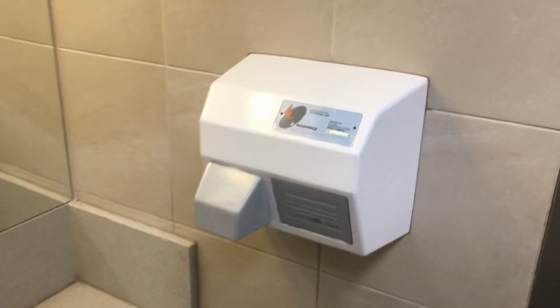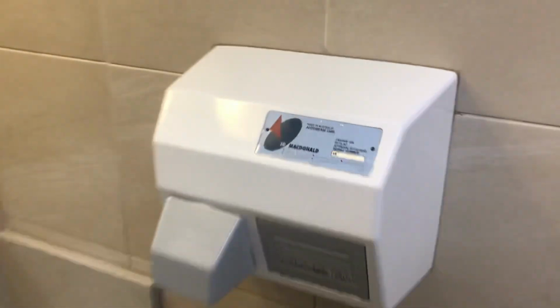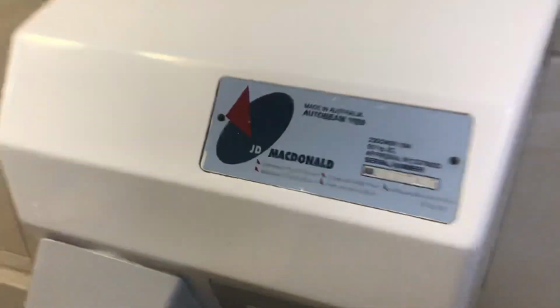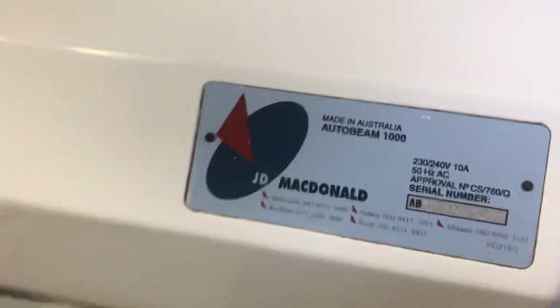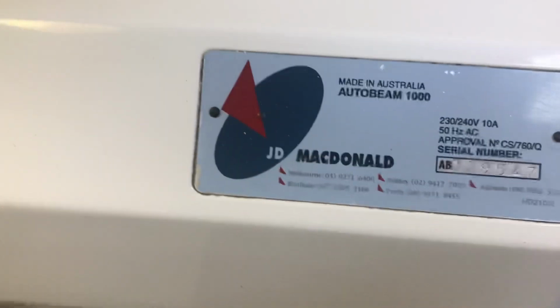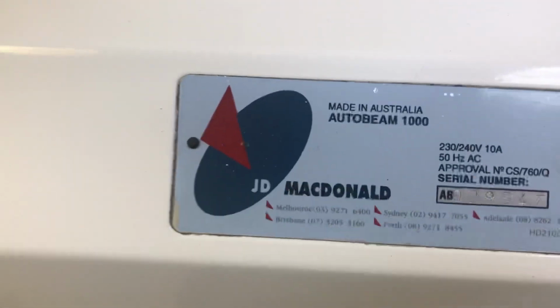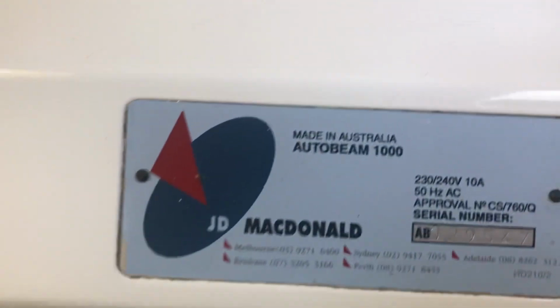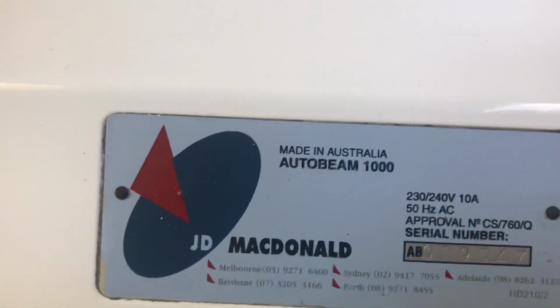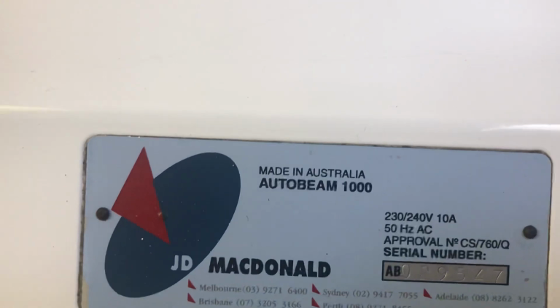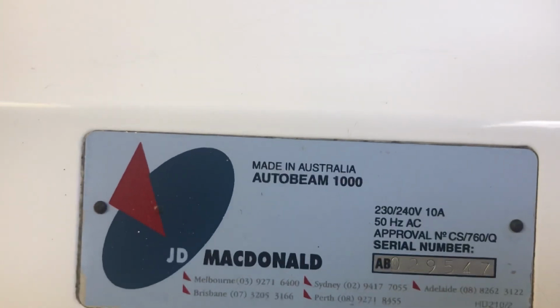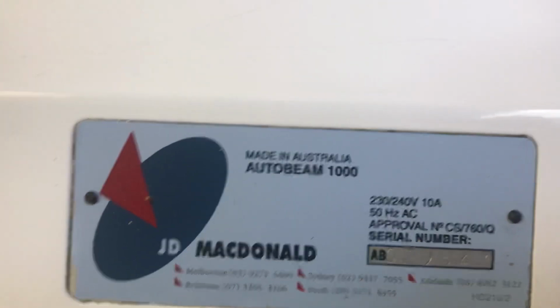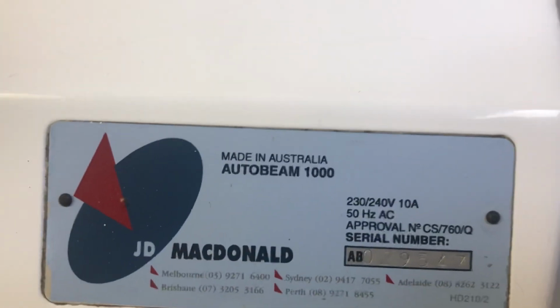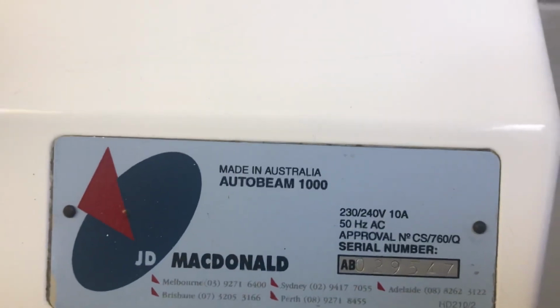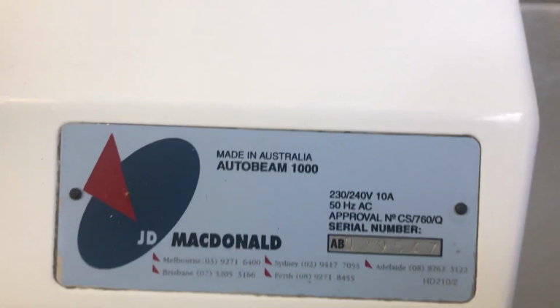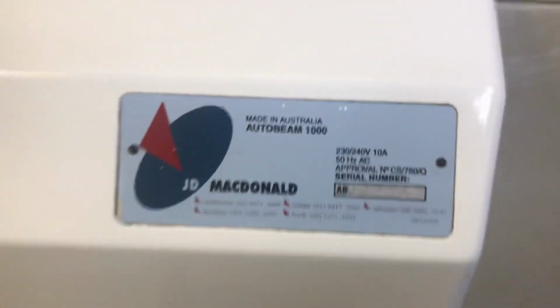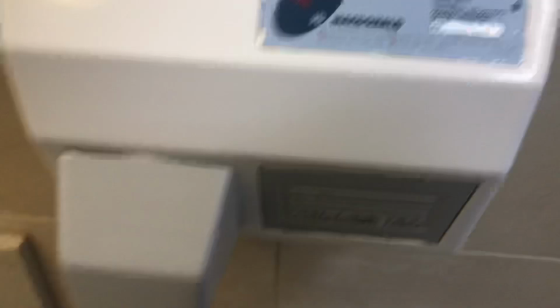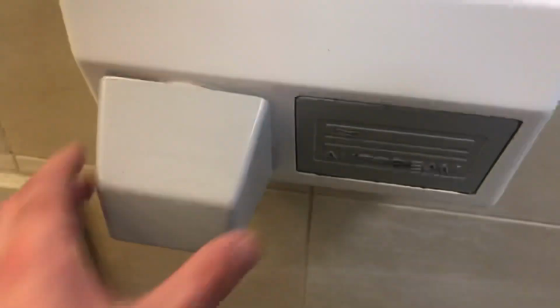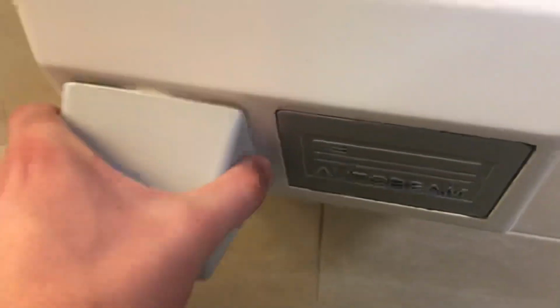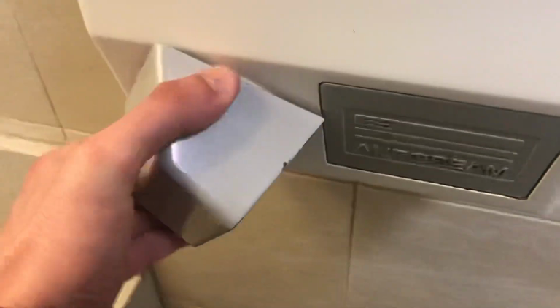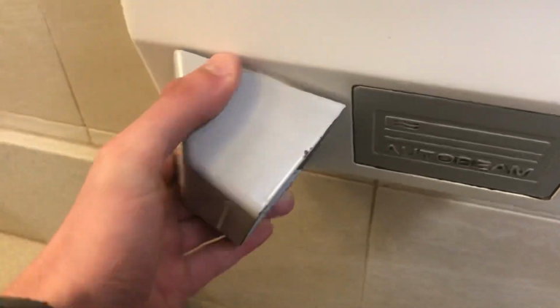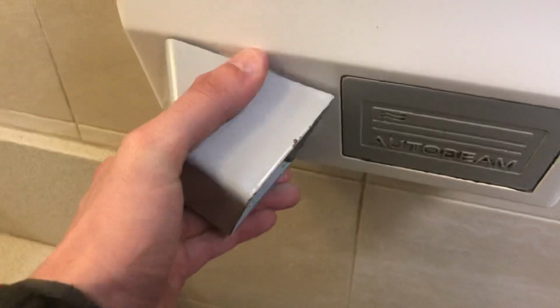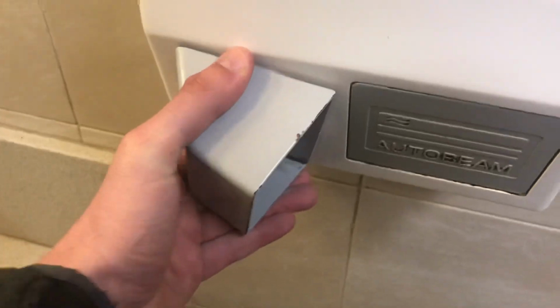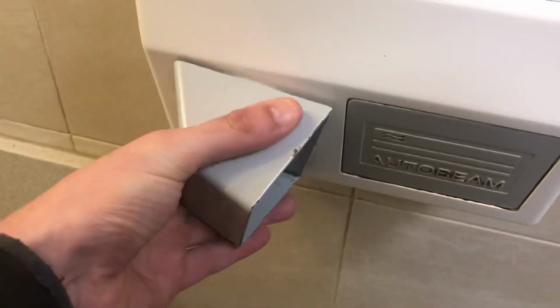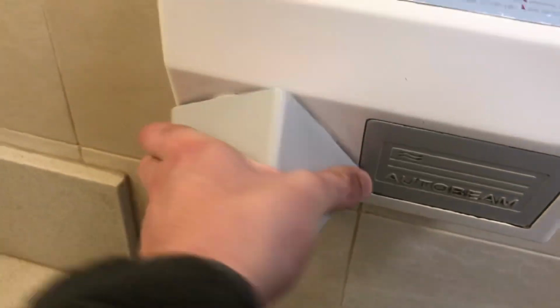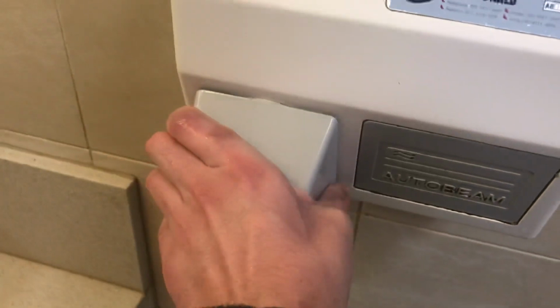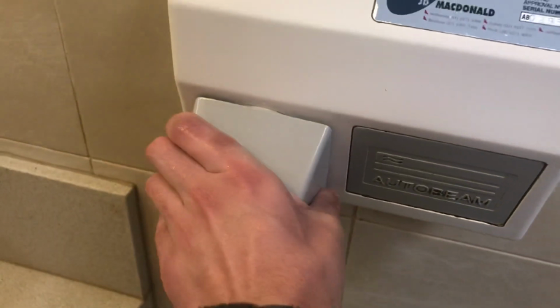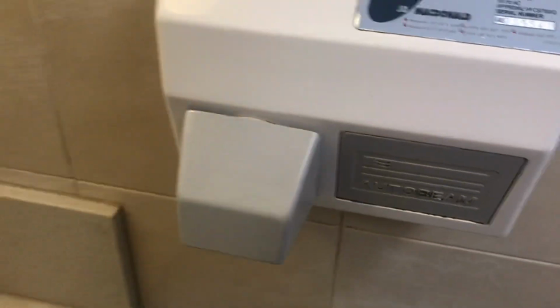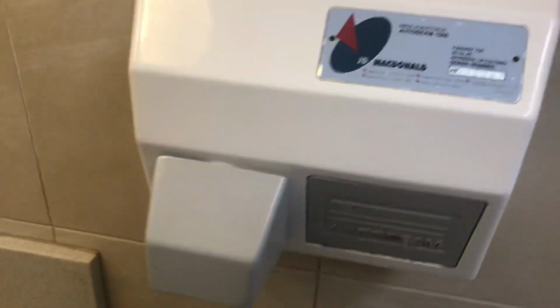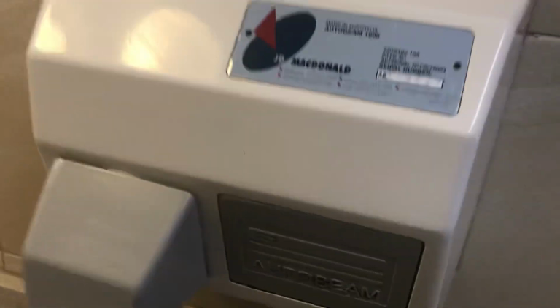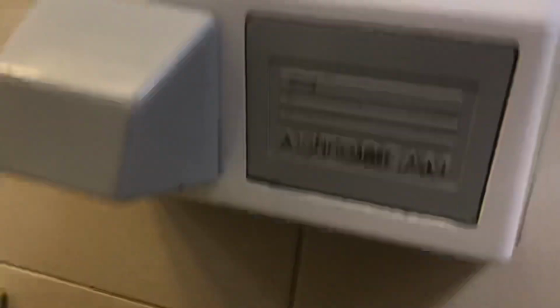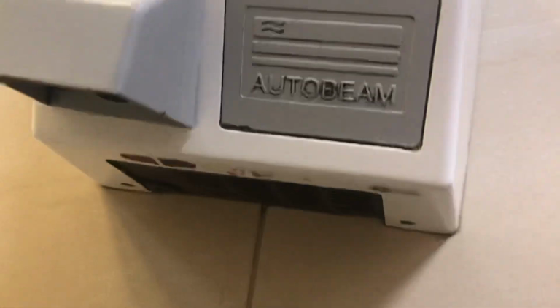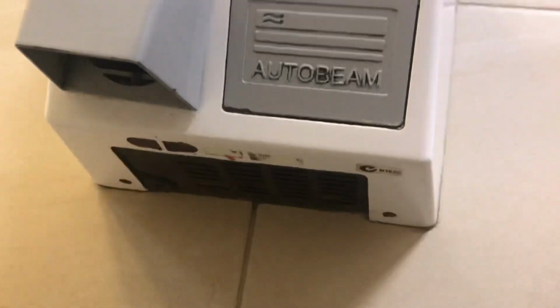So it says Jenny McDonald right there, as you can see — the Autobeam 1000, made in Australia. This nozzle can actually rotate, as you can see. And there's what it looks like underneath.